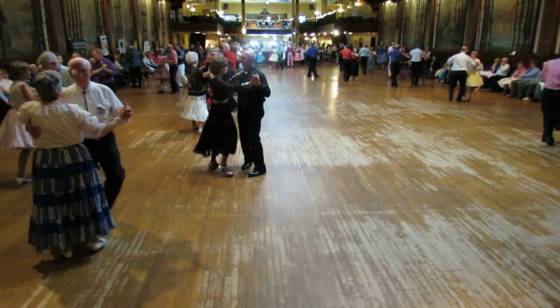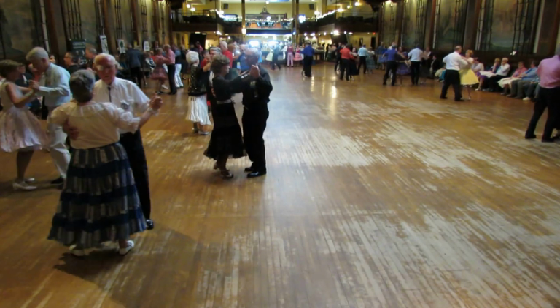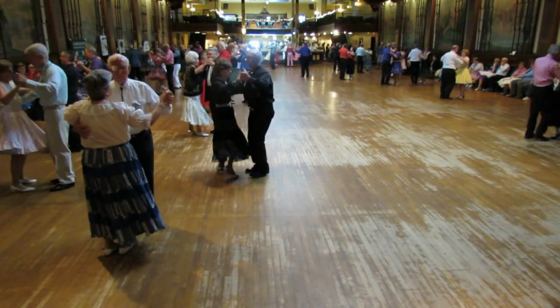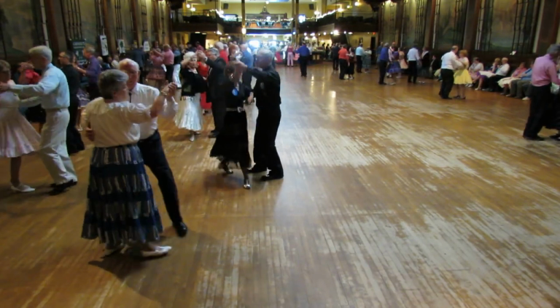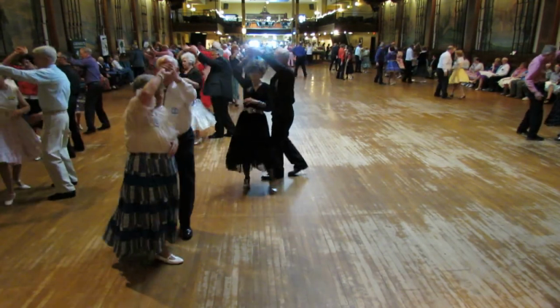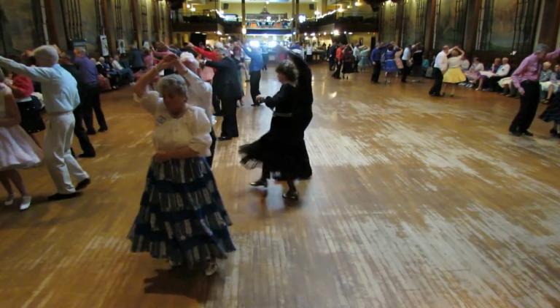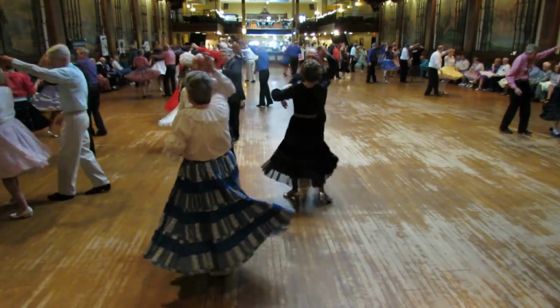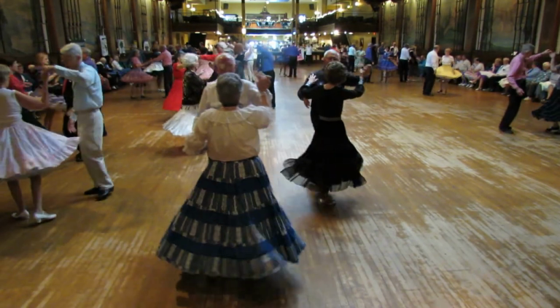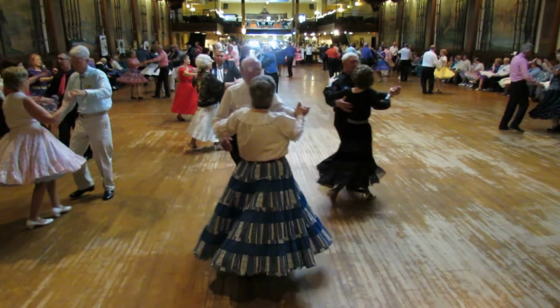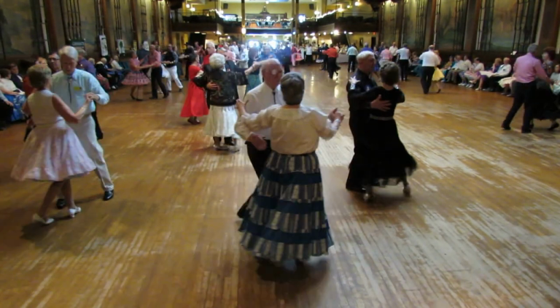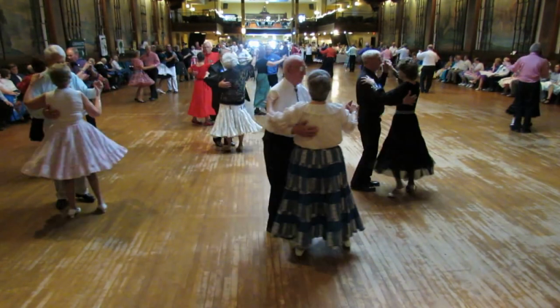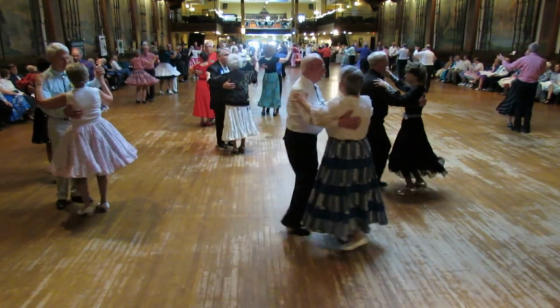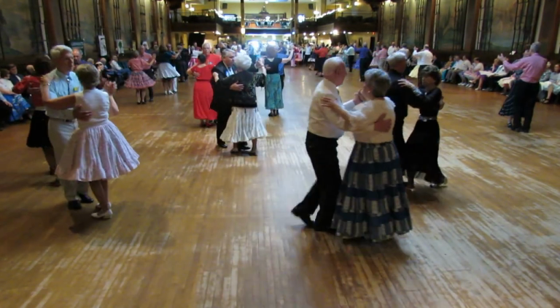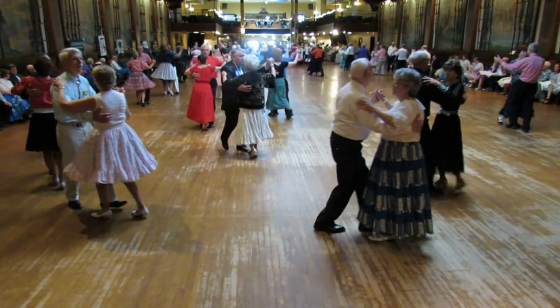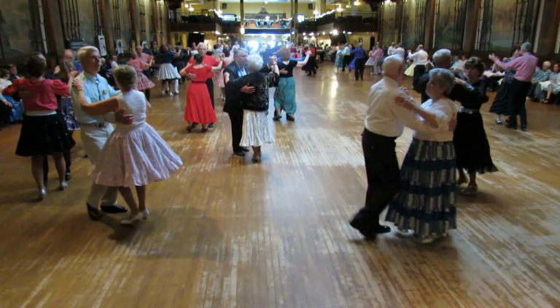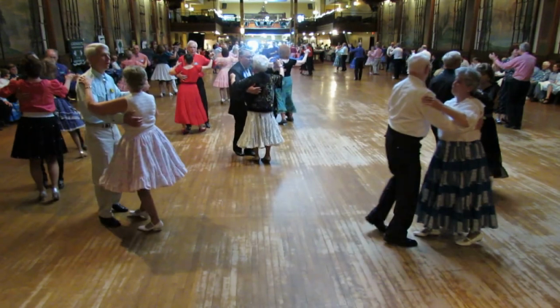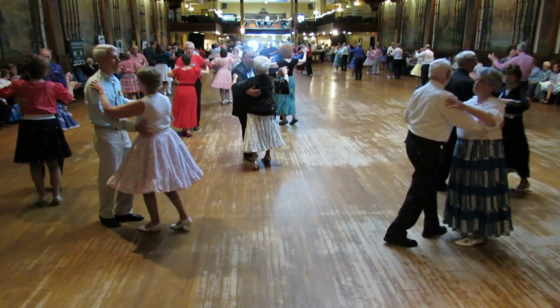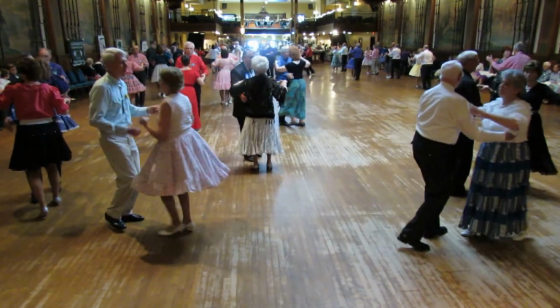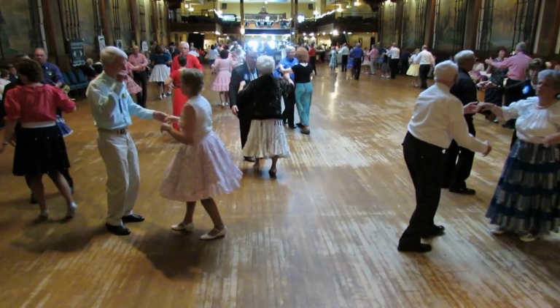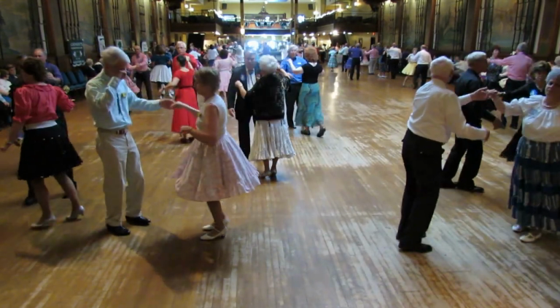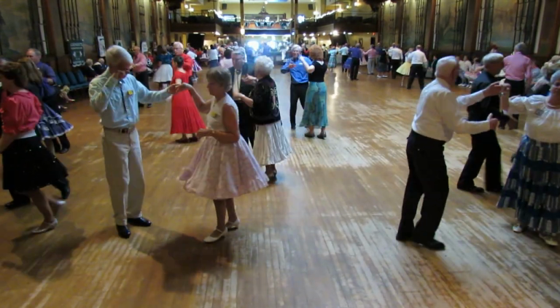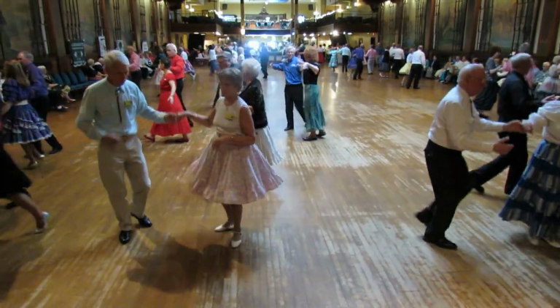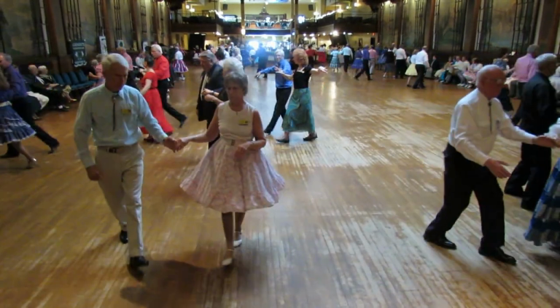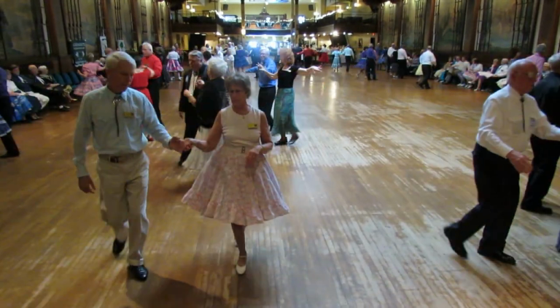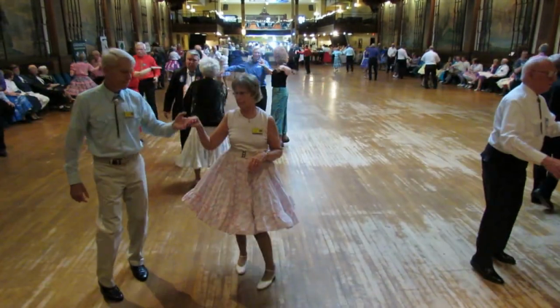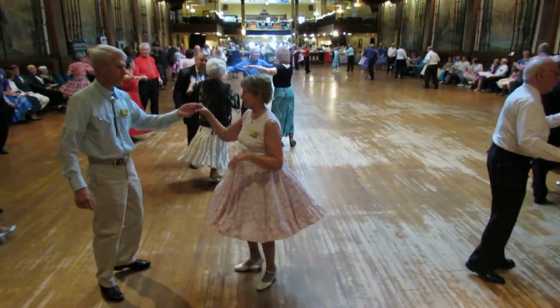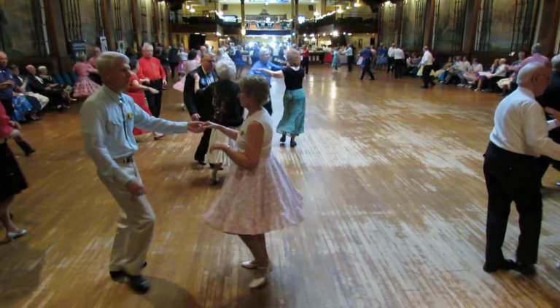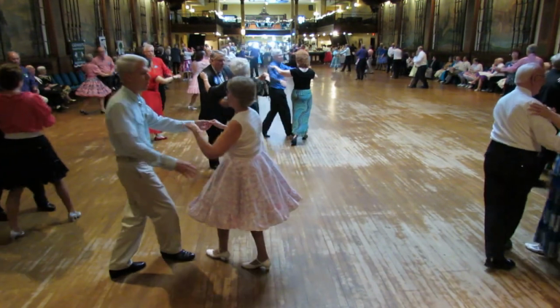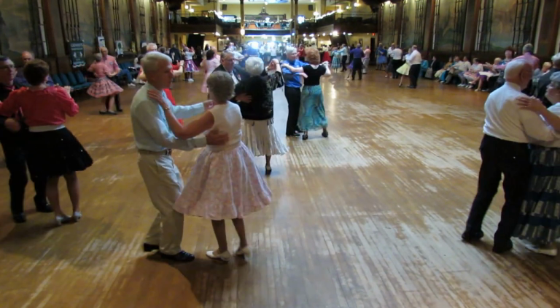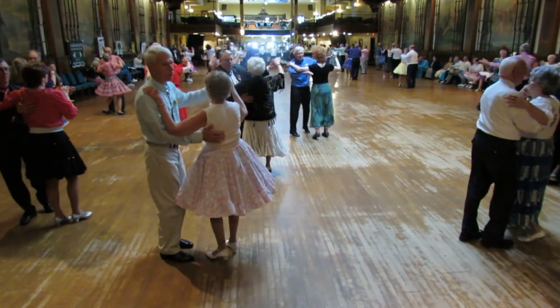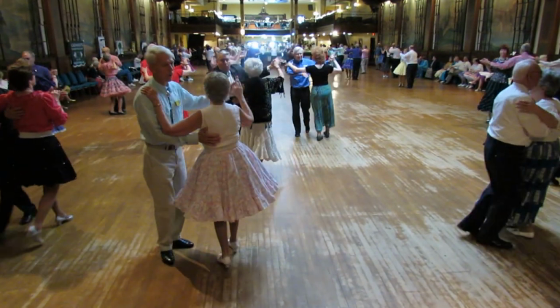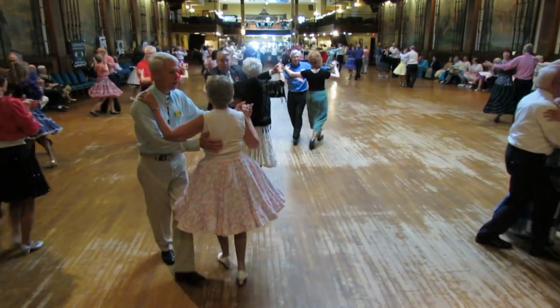Twirl vine 3, pick up. Forward waltz, drift apart, twinkle out to the wall. Twinkle in to sidecar in the line, cross hover three times to banjo.